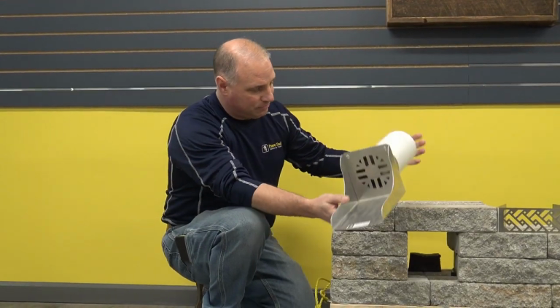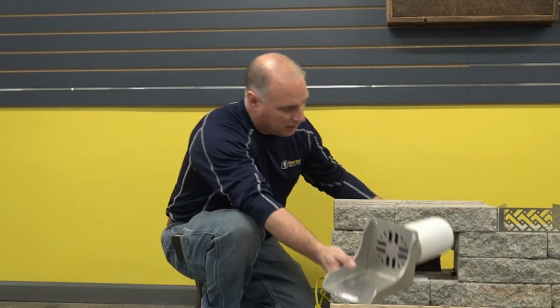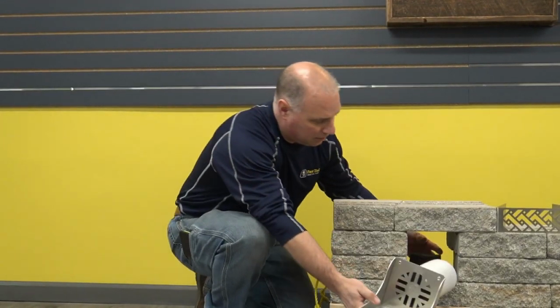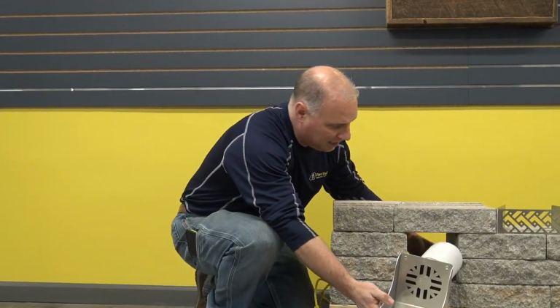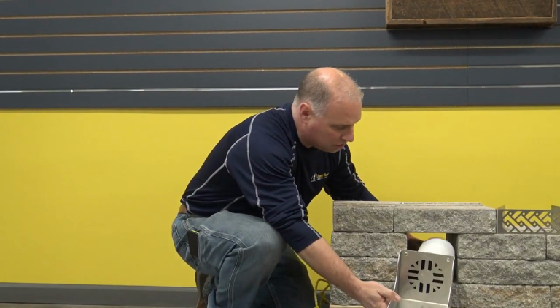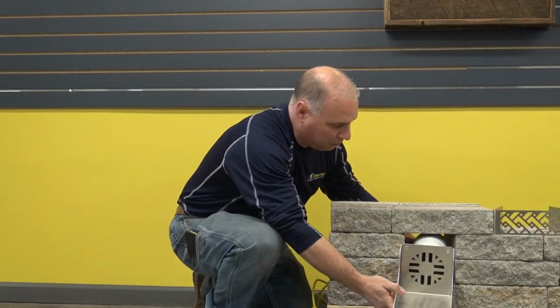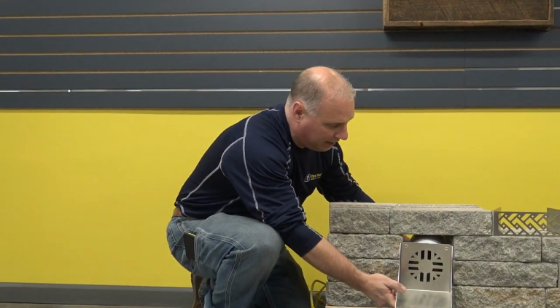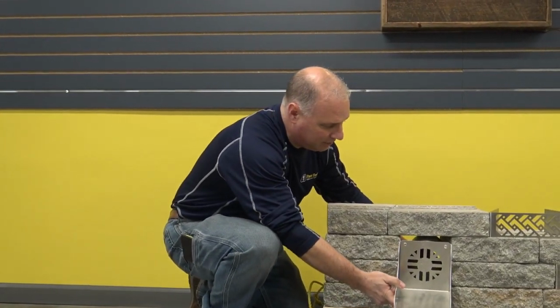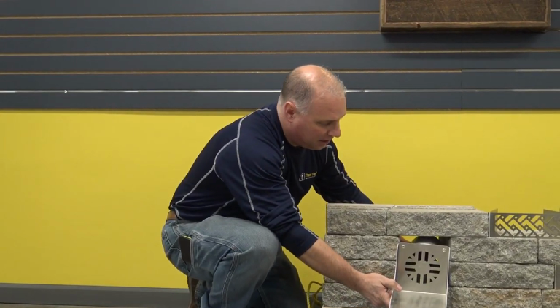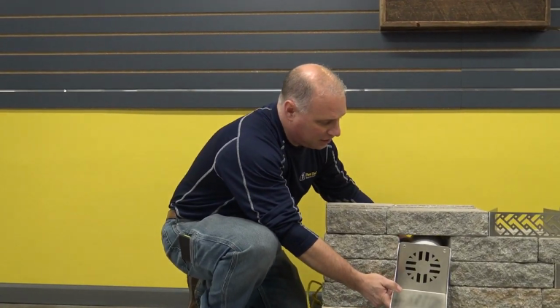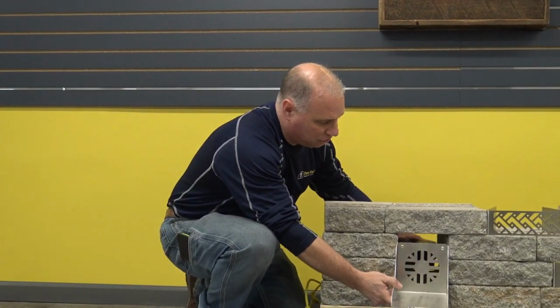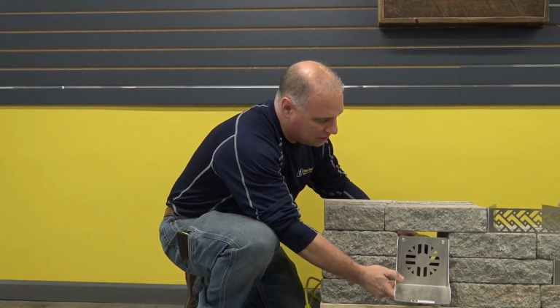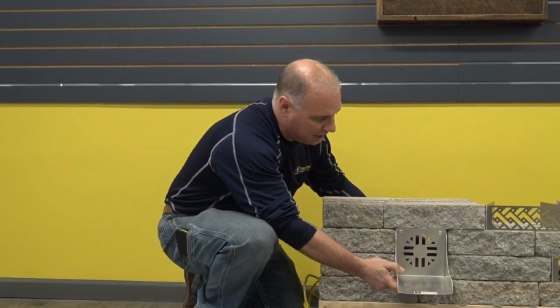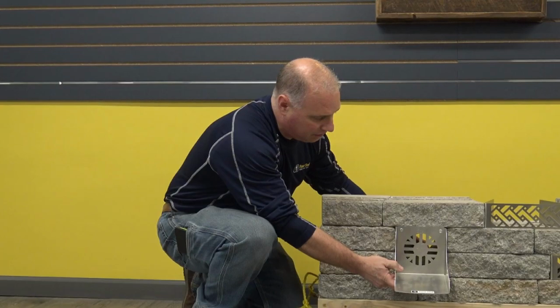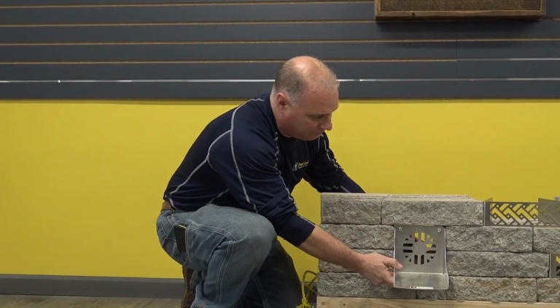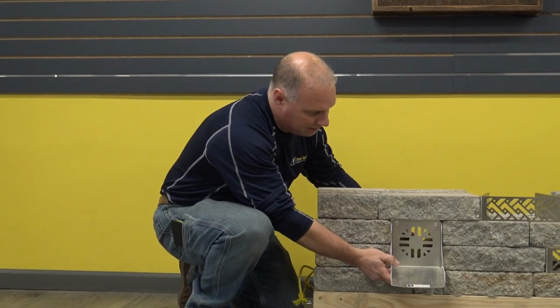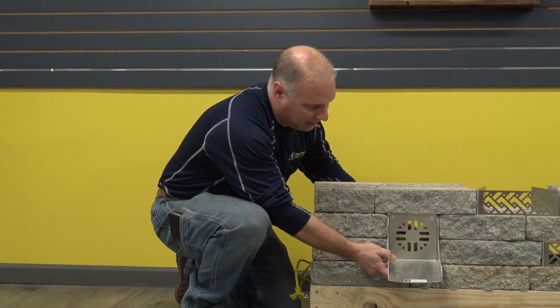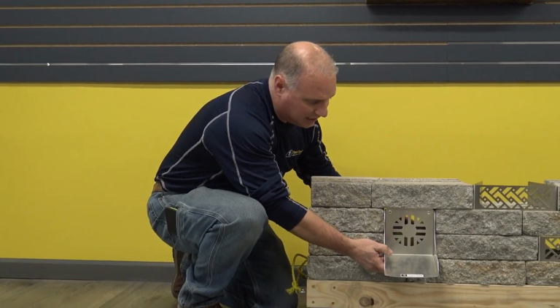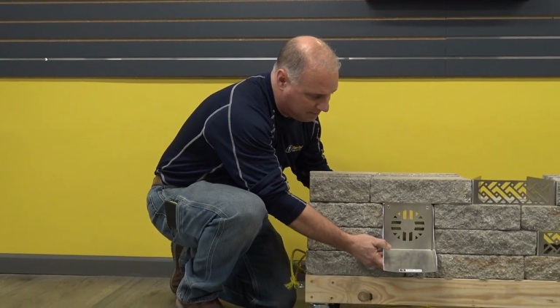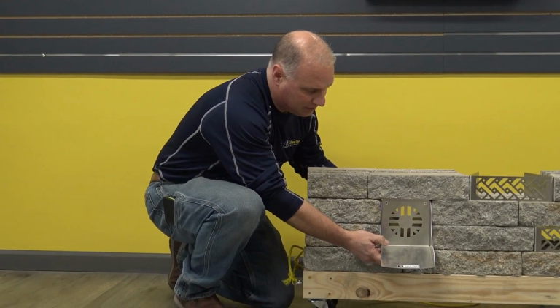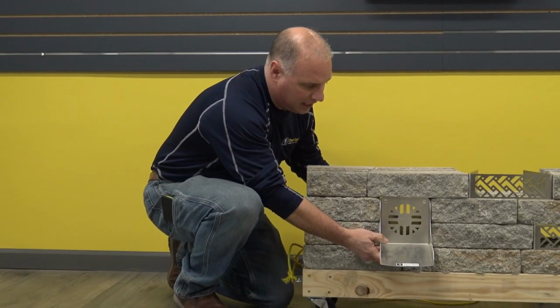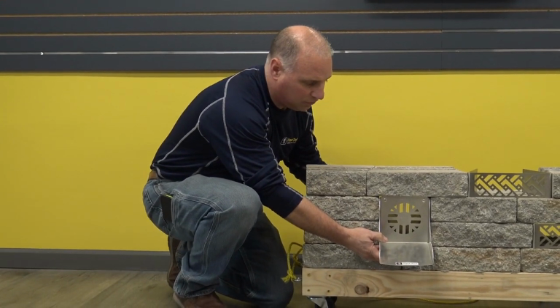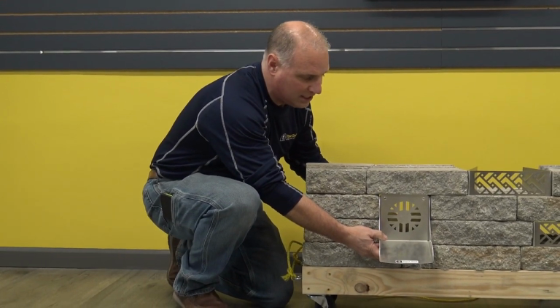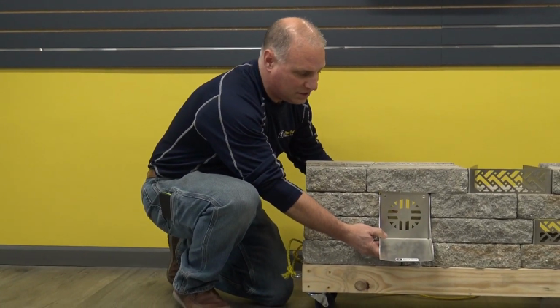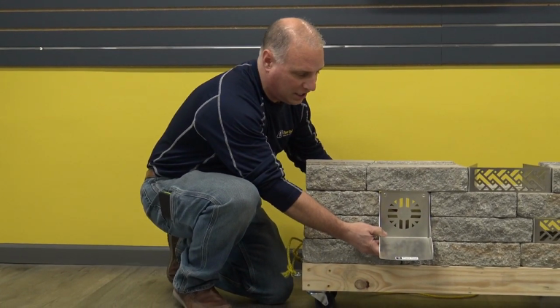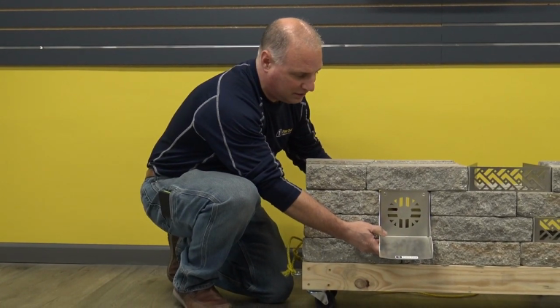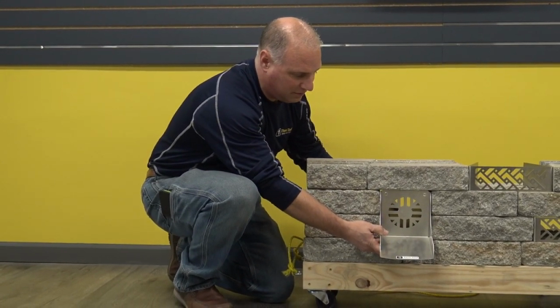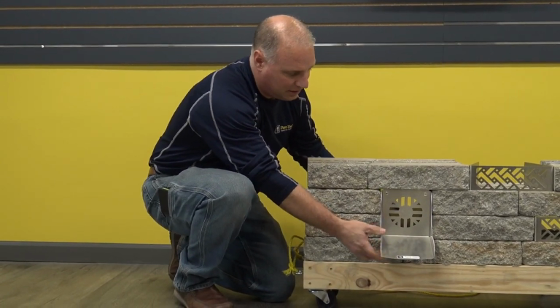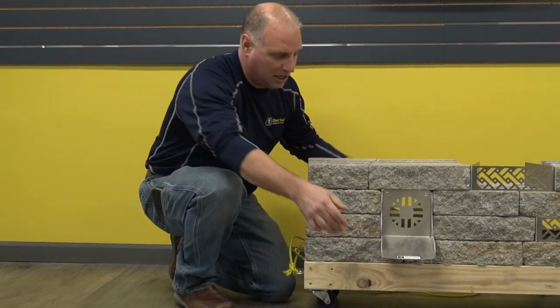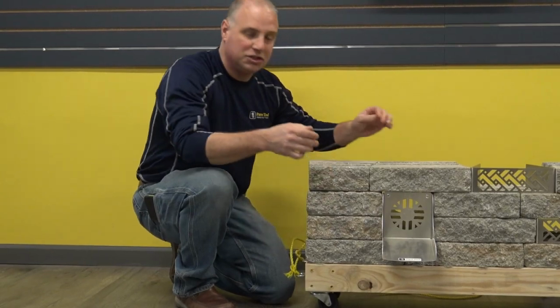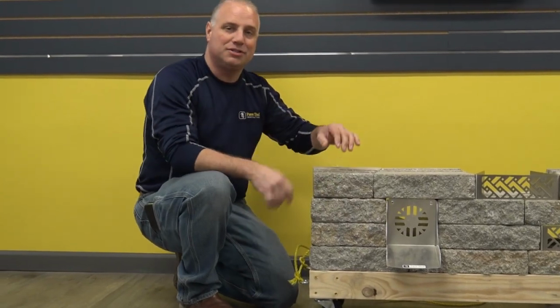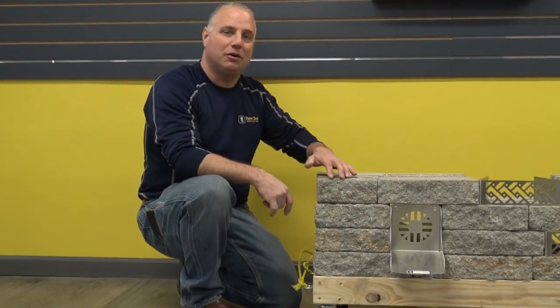Your base becomes soft or soggy and your wall would push forward. So our retaining wall spillway is a nice choice — decorative, classy, and hopefully easy to install, getting your jobs done right.